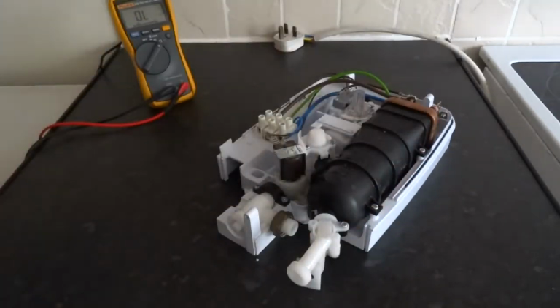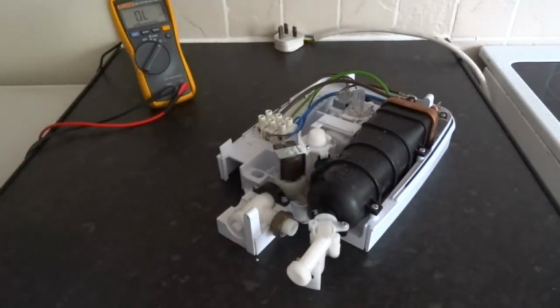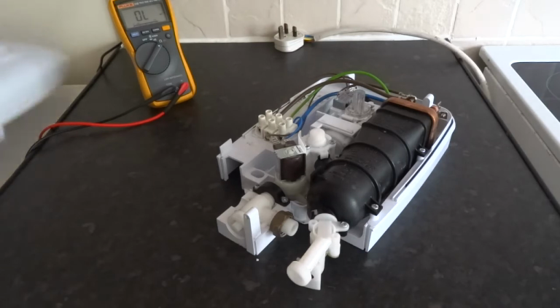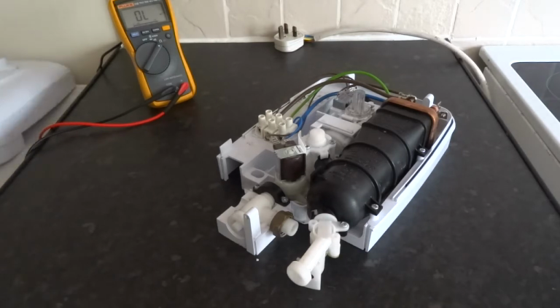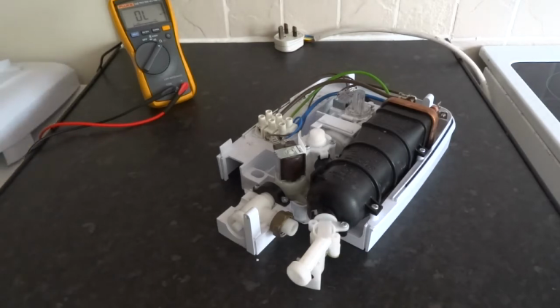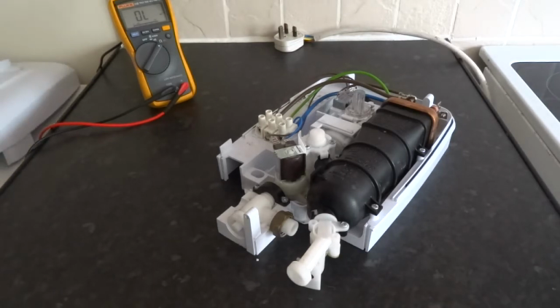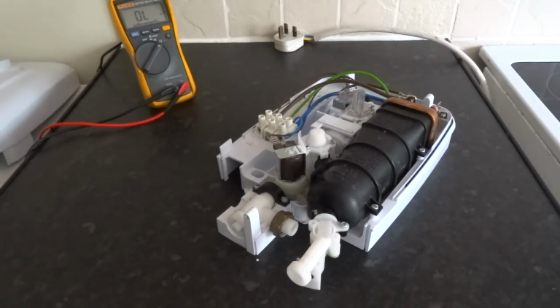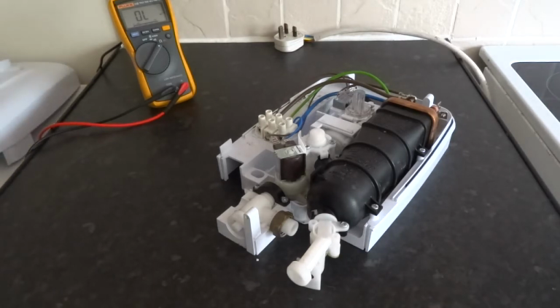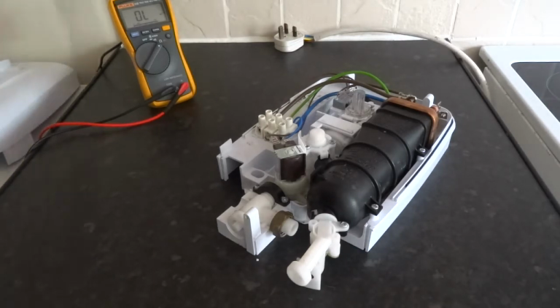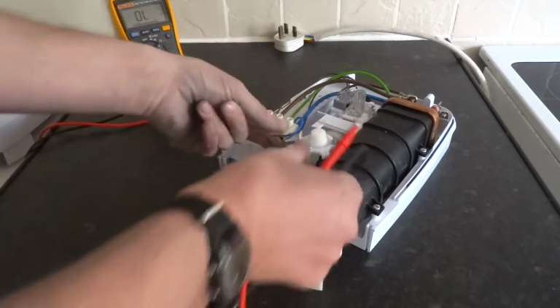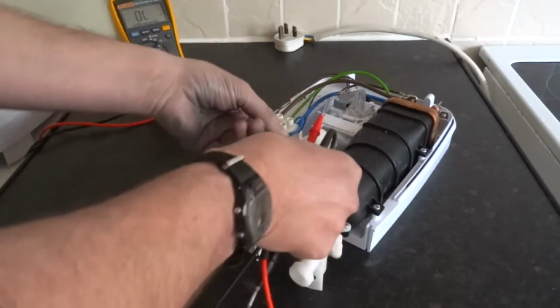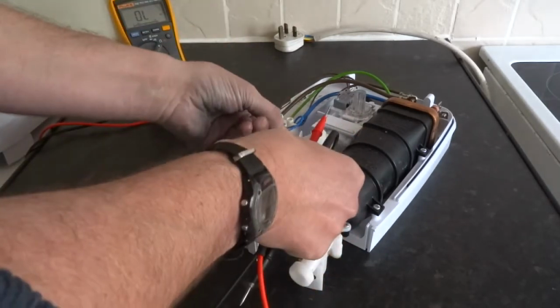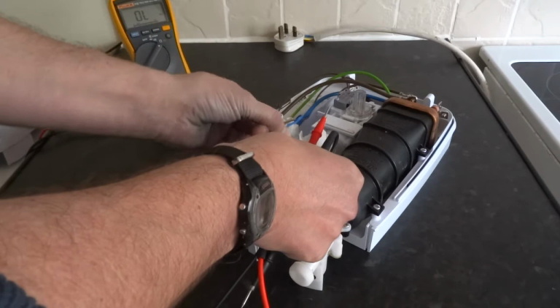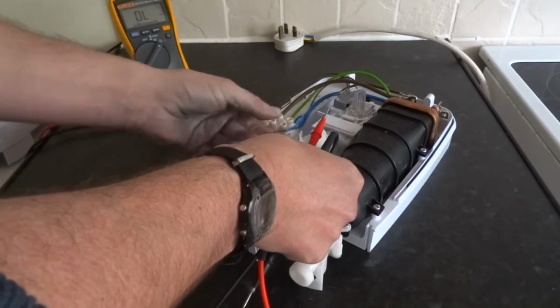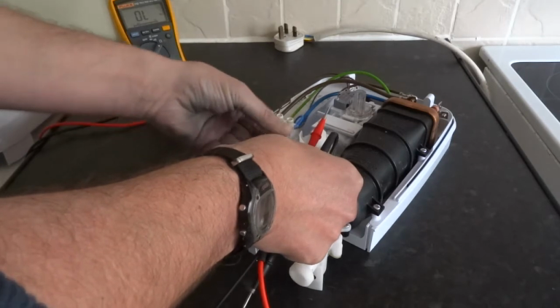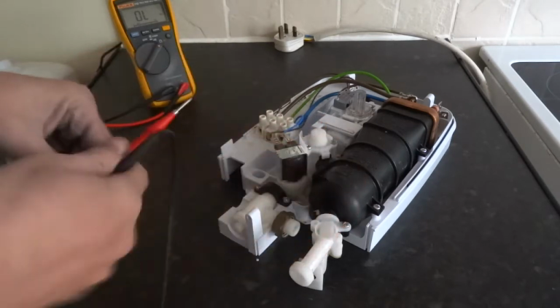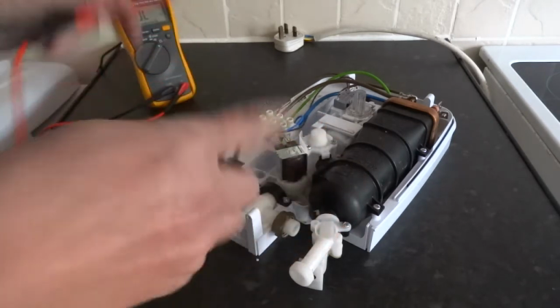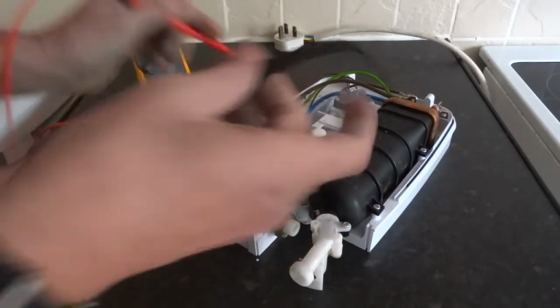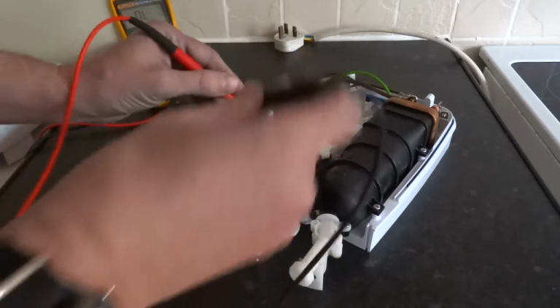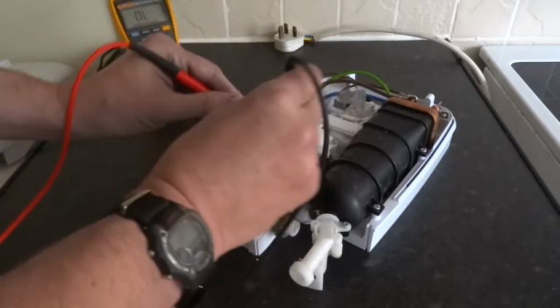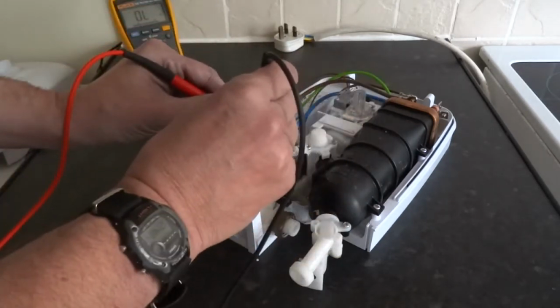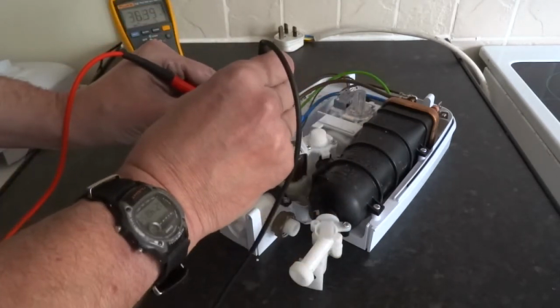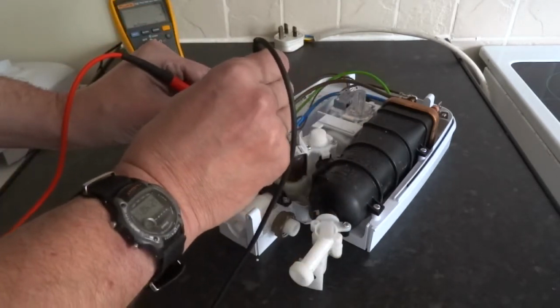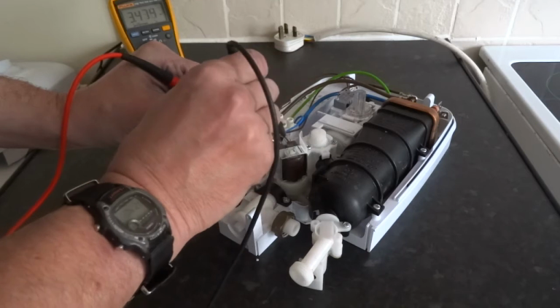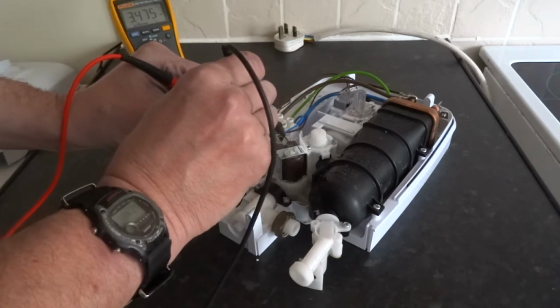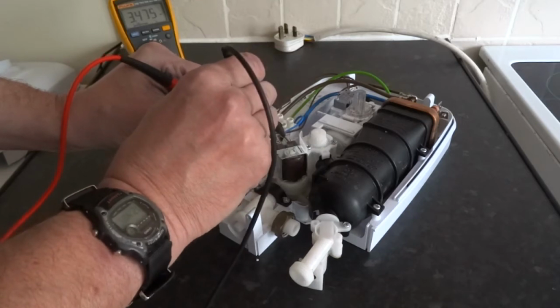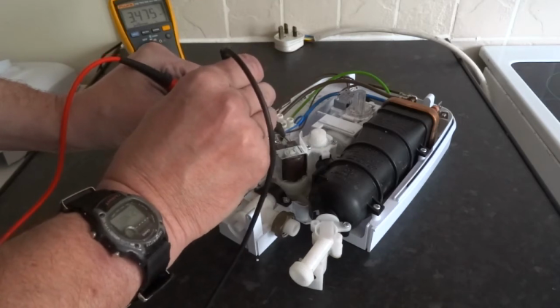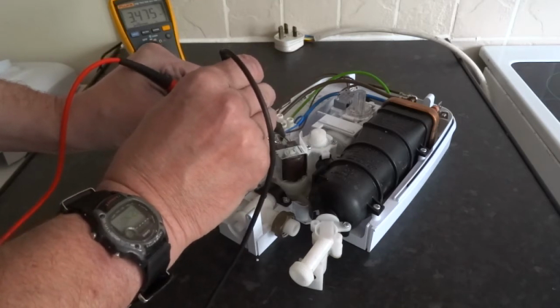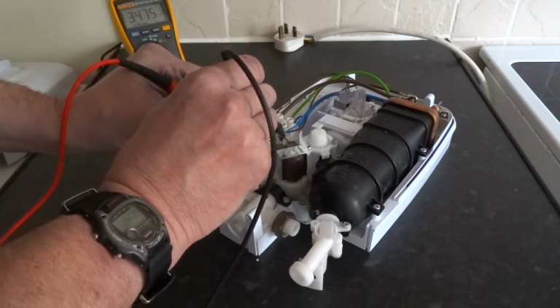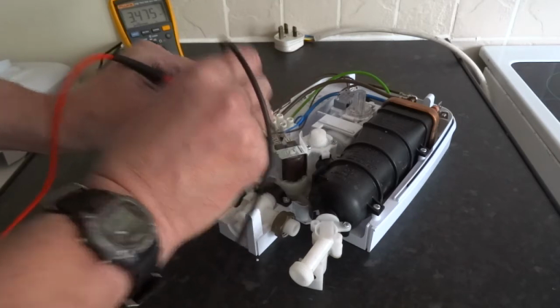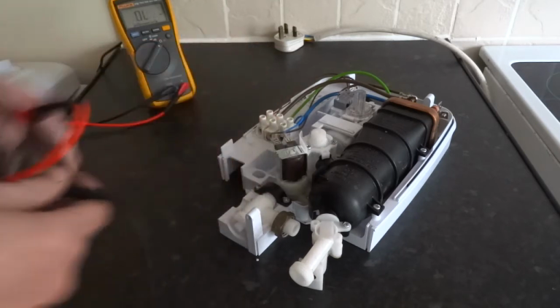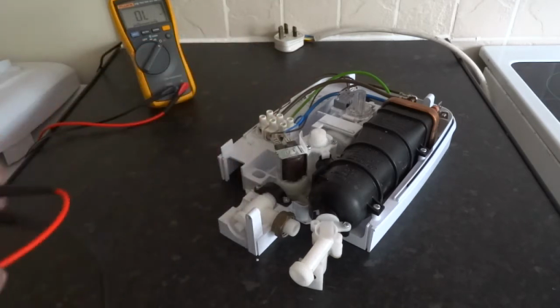Remove that. First of all I'll test the solenoid, move it right here. So that's got 3.7kΩ, so that's okay.